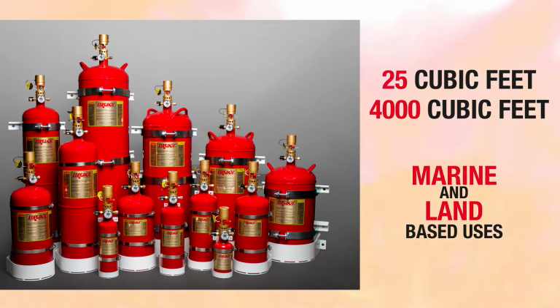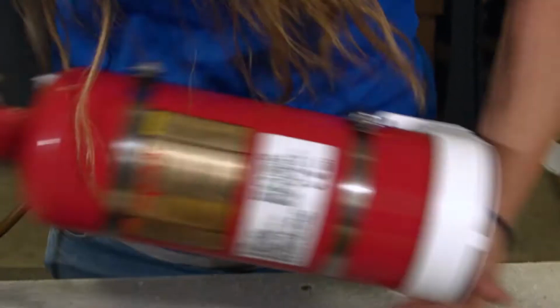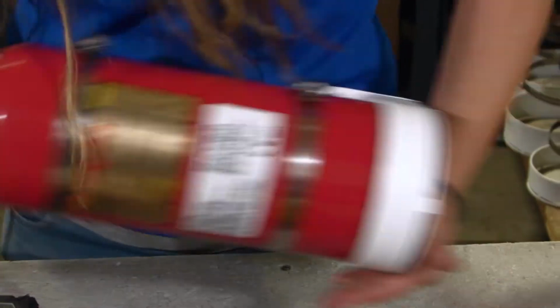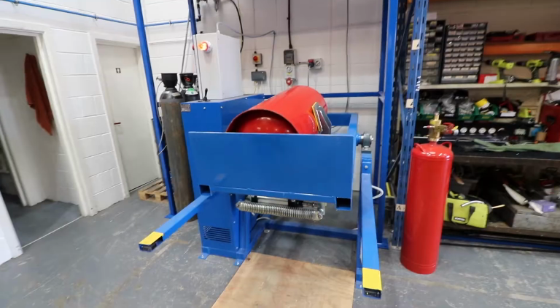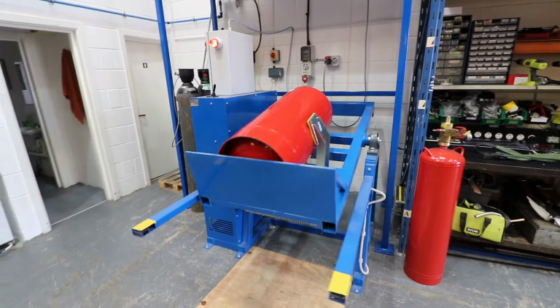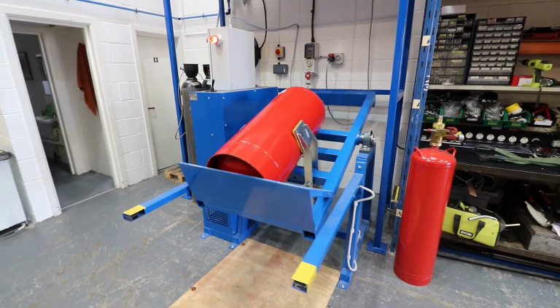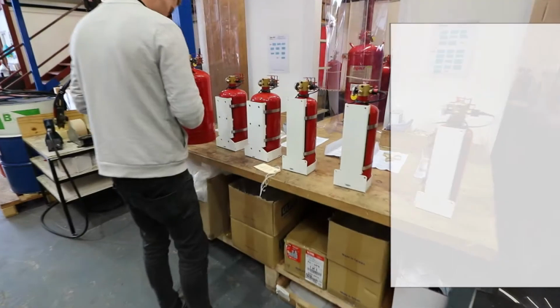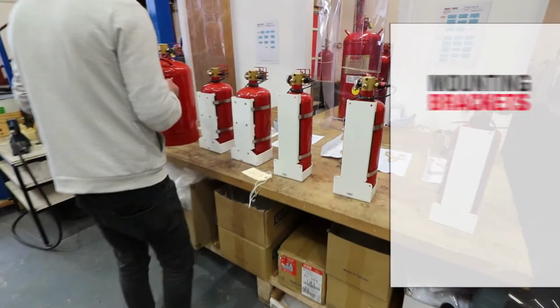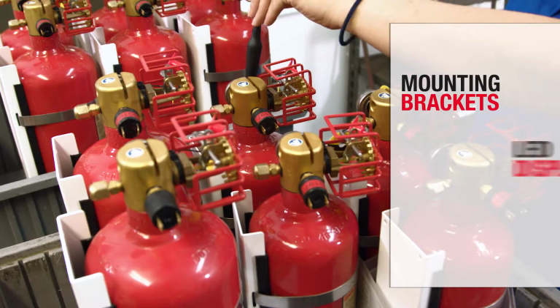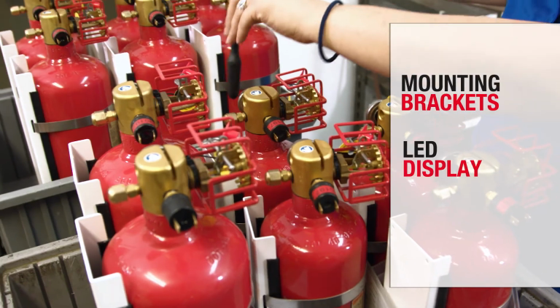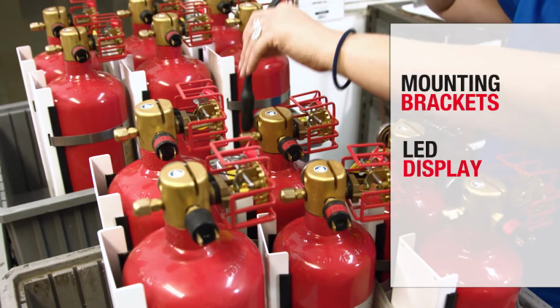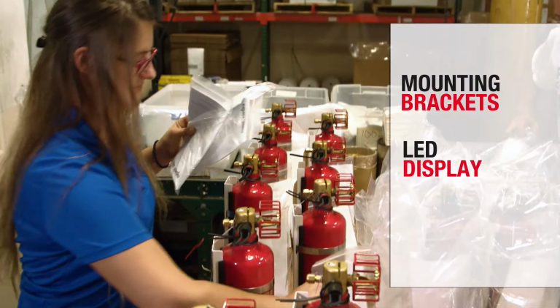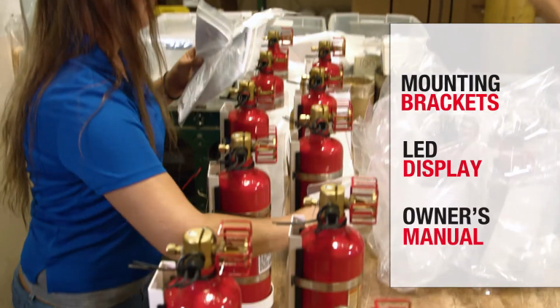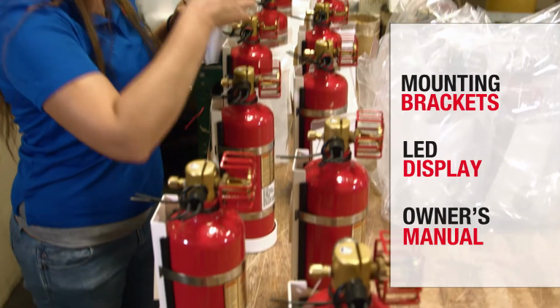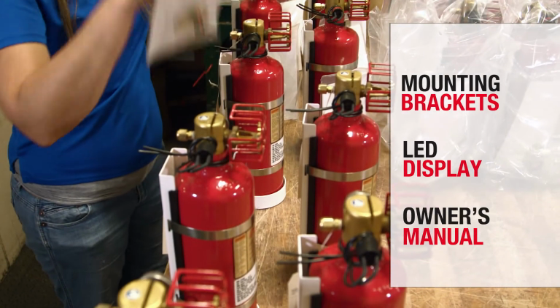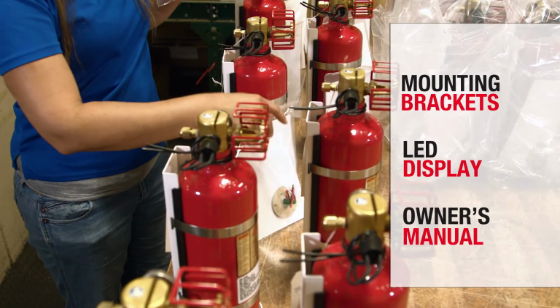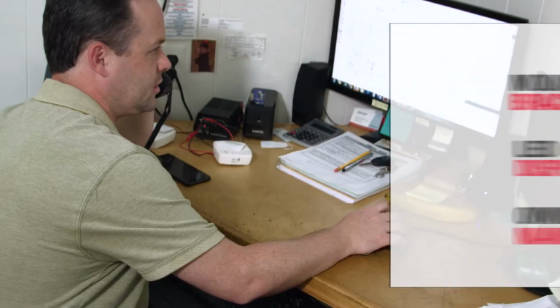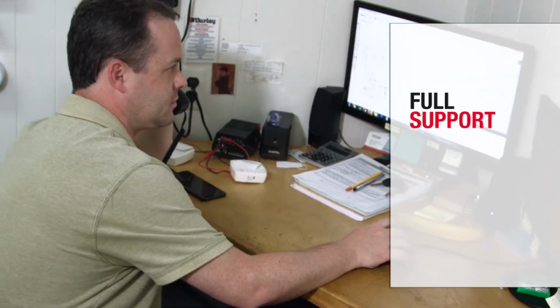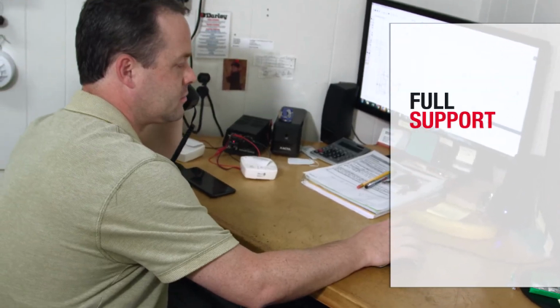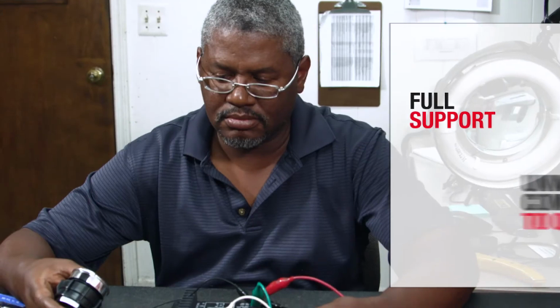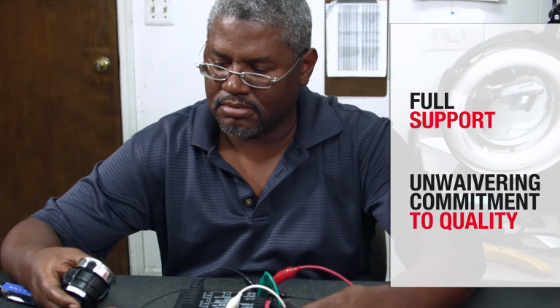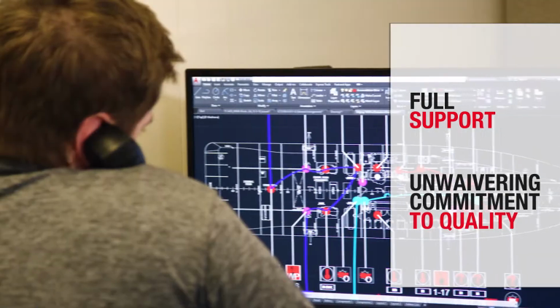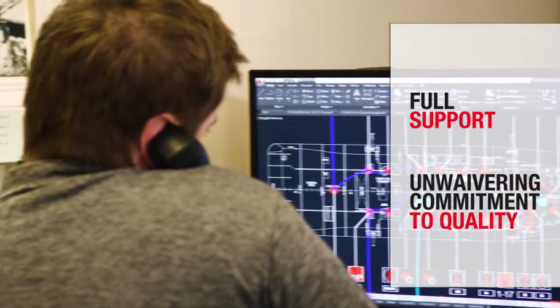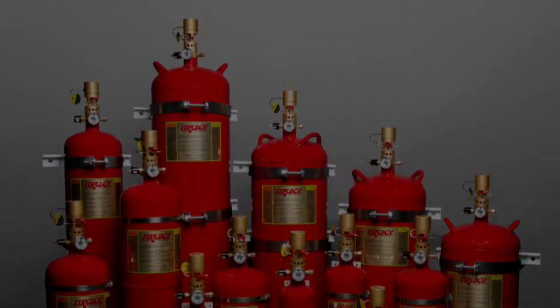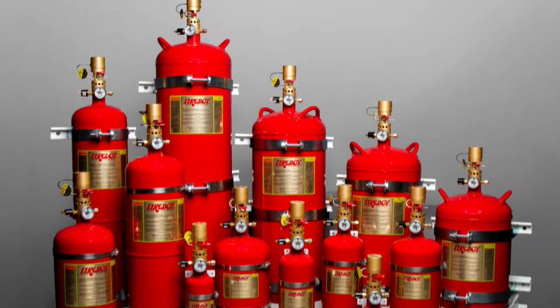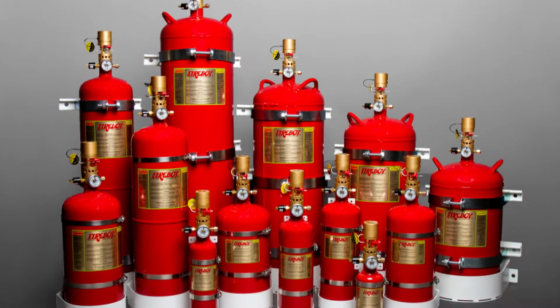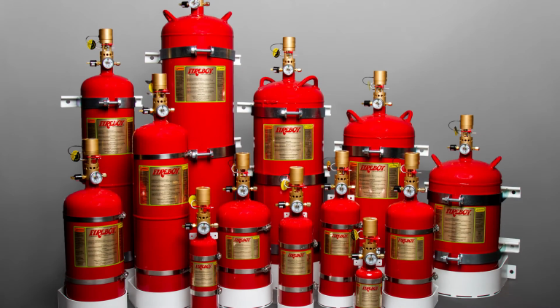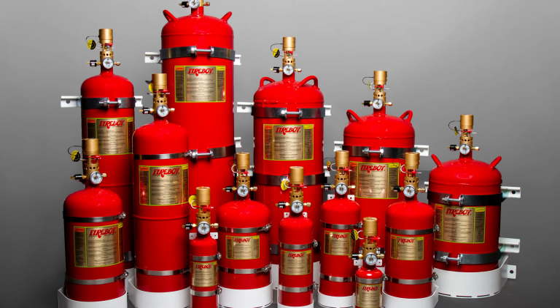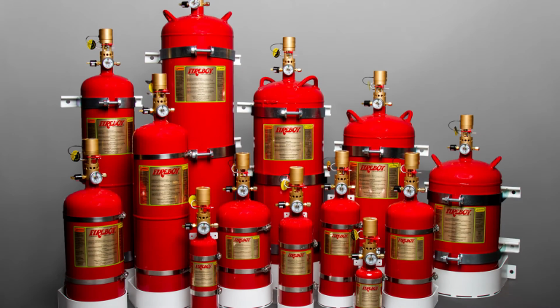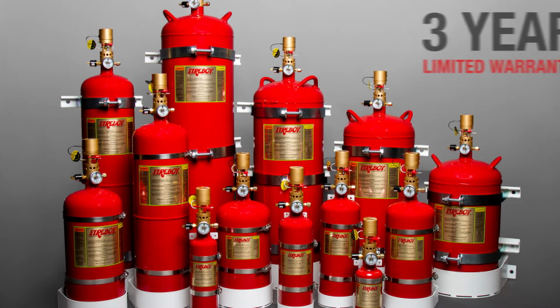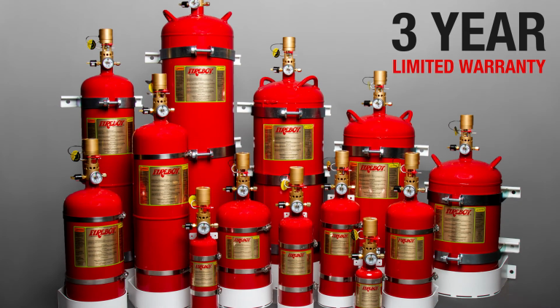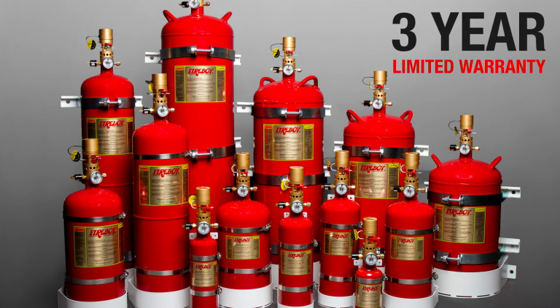Each Fireboy pre-engineered fire extinguishing system includes mounting brackets, LED display, and owner's manual, and is backed by Fireboy's full support and unwavering commitment to quality. Our fire suppression systems are also backed by a three-year limited warranty.